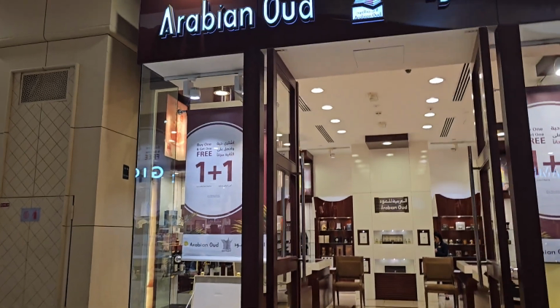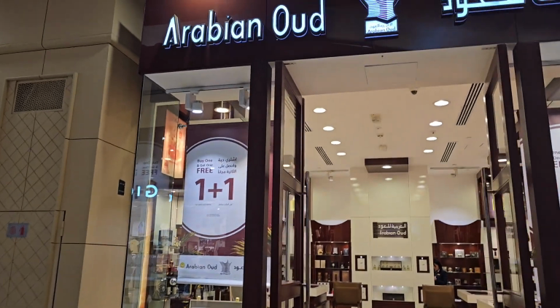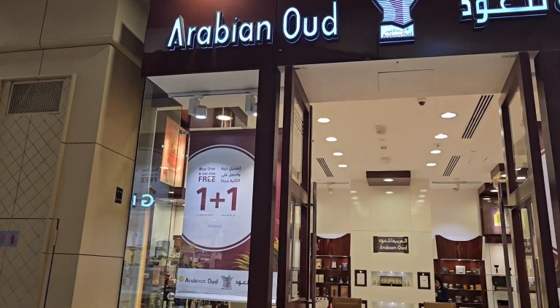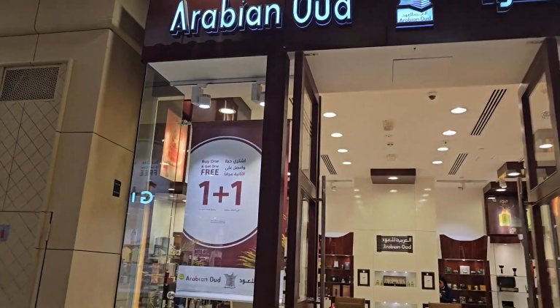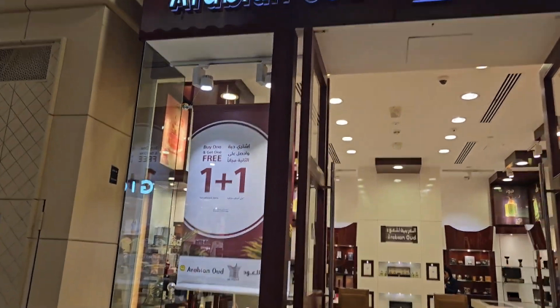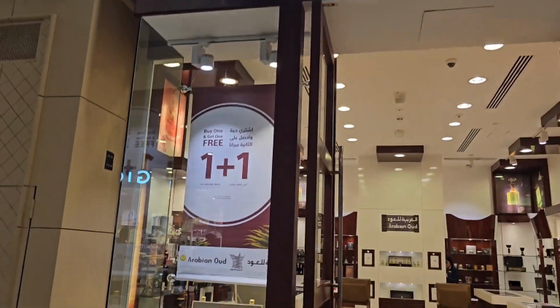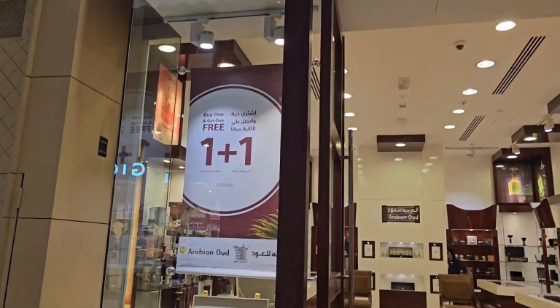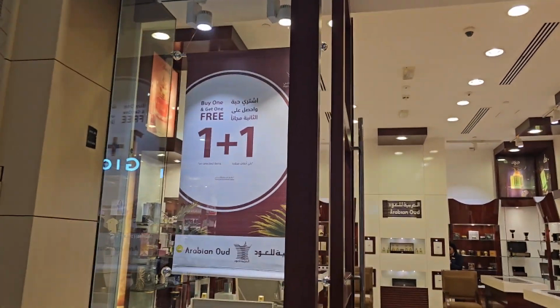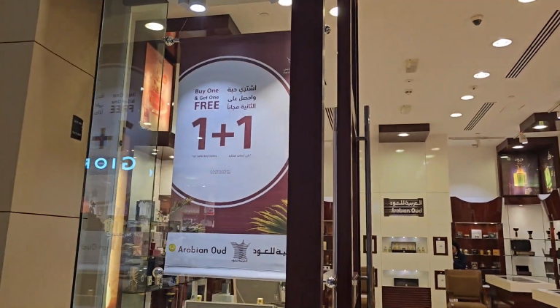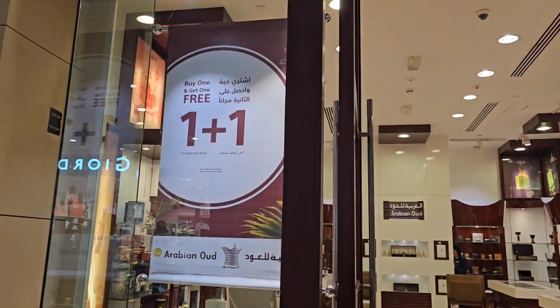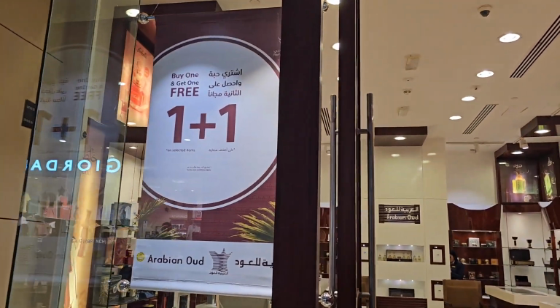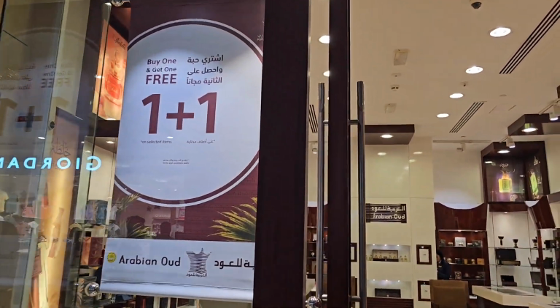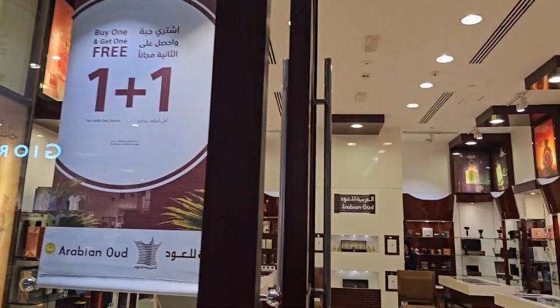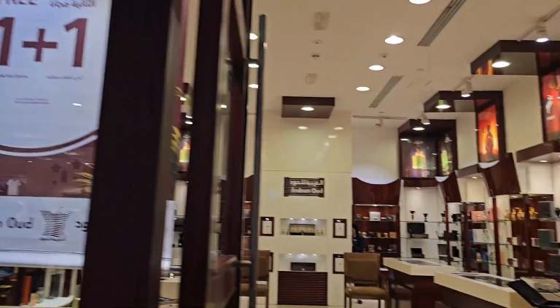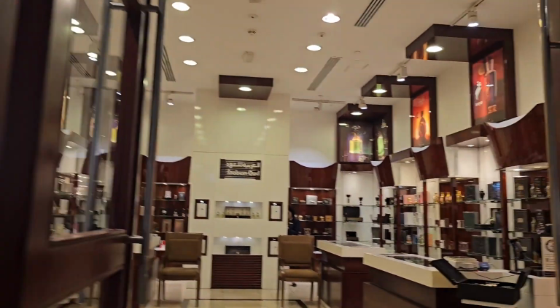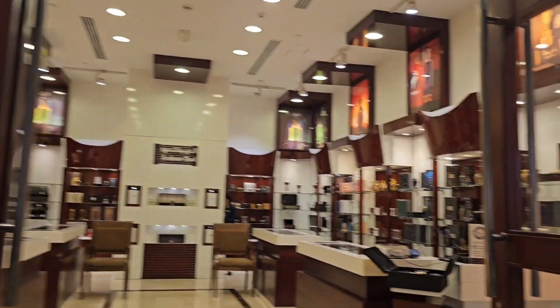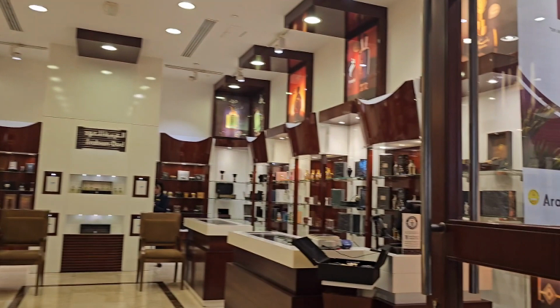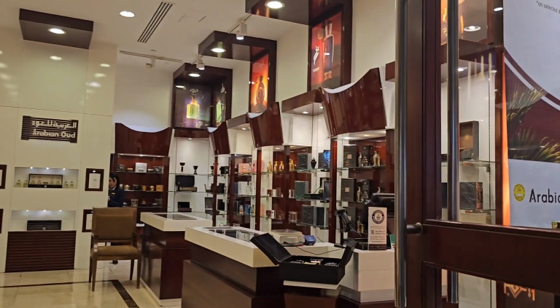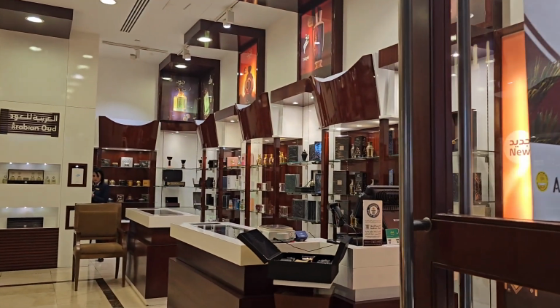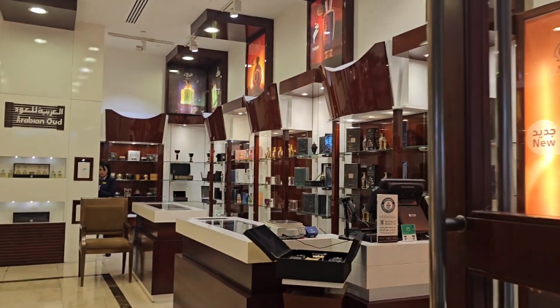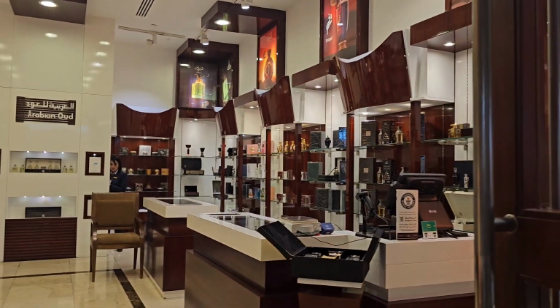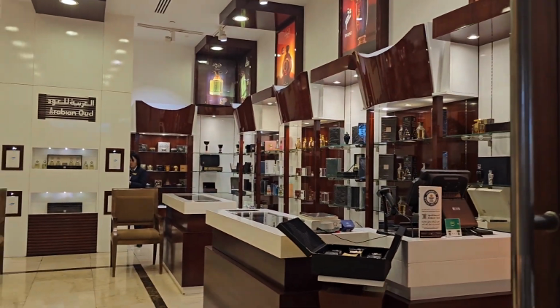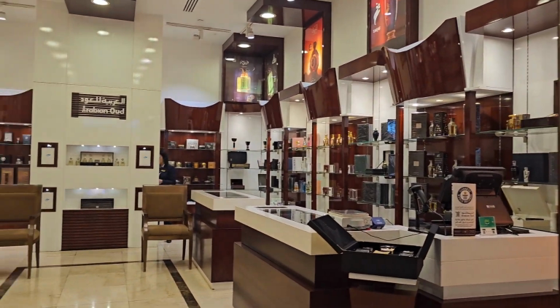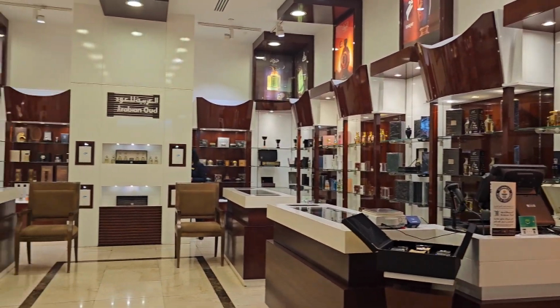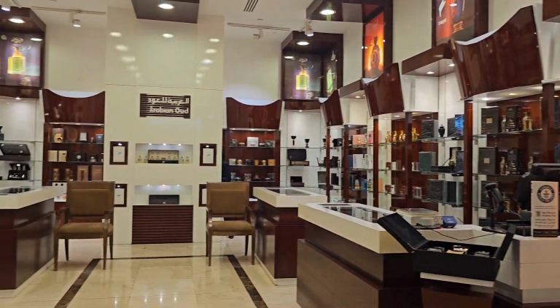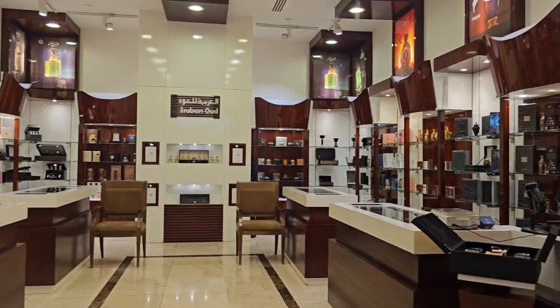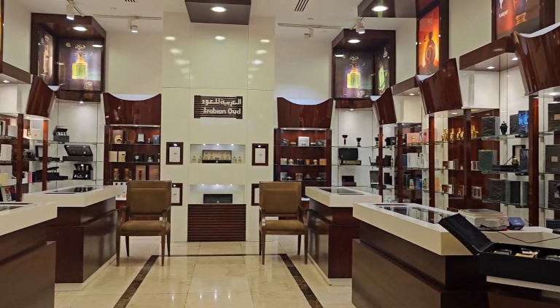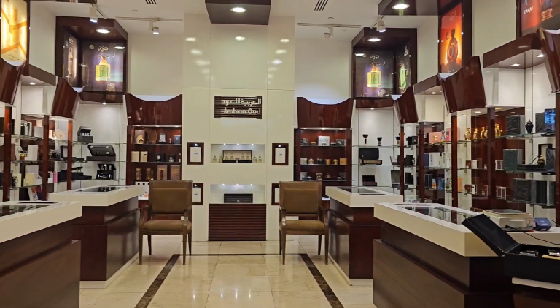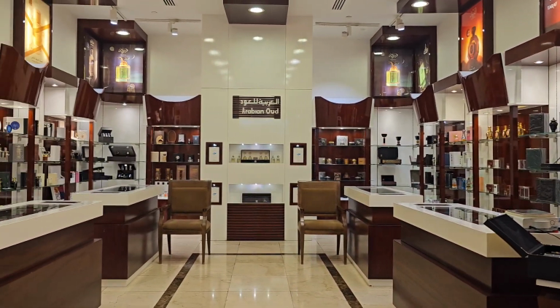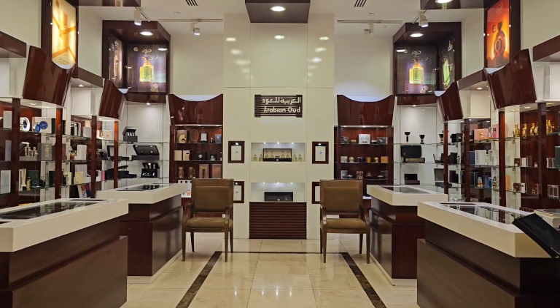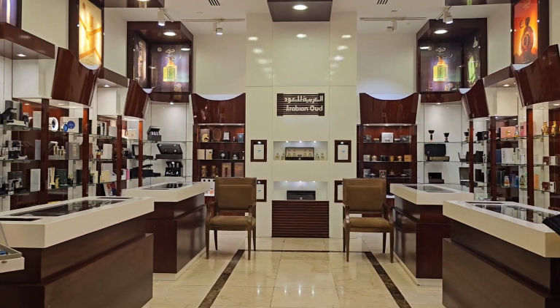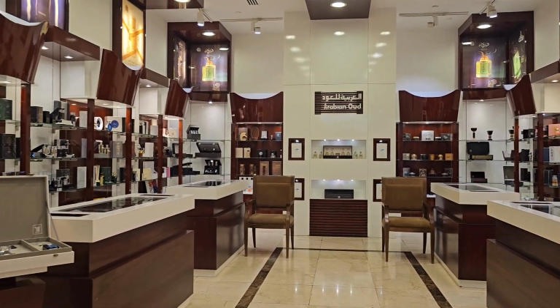I'm at Arabian Oud here. You're gonna buy one, get one free at Arabian Oud, and you have all of these perfumes to choose from.